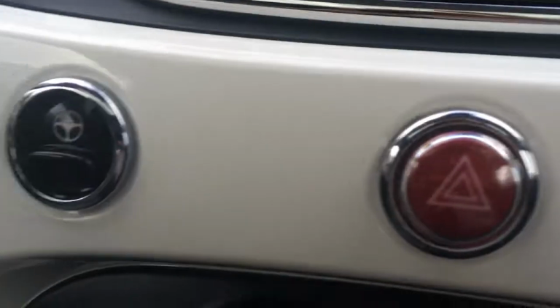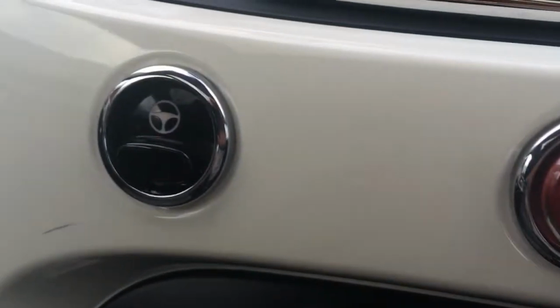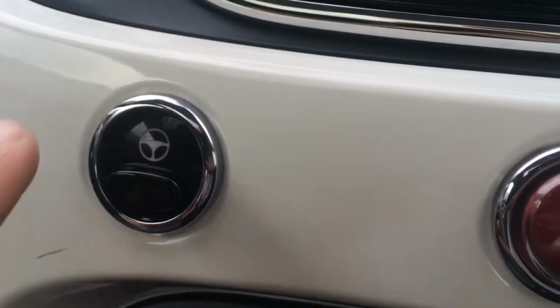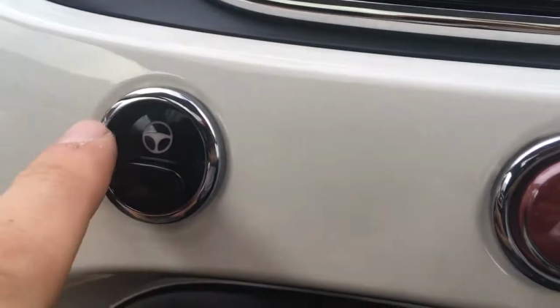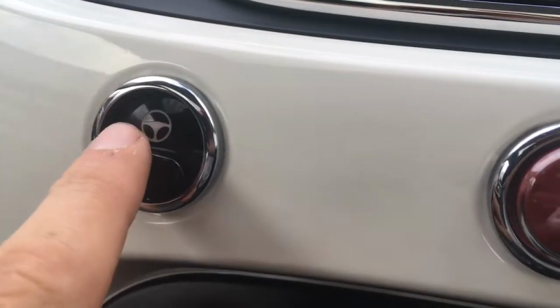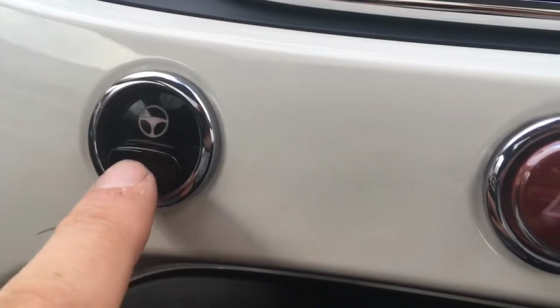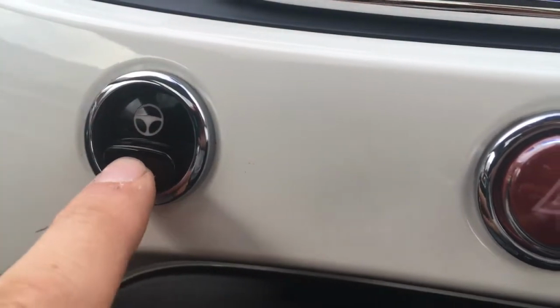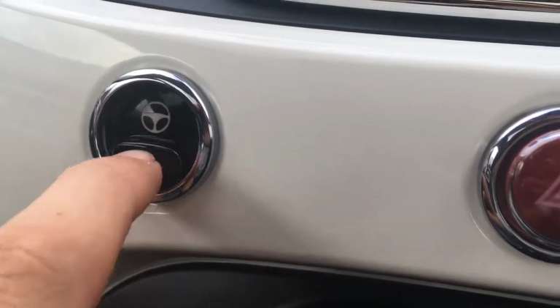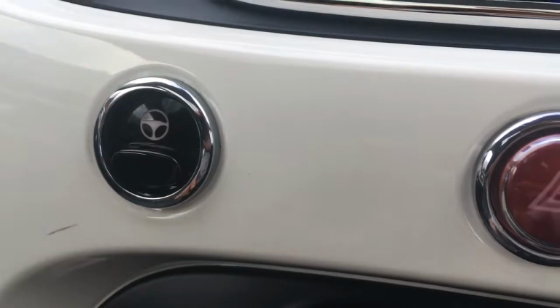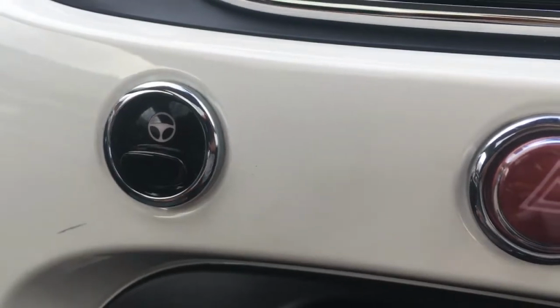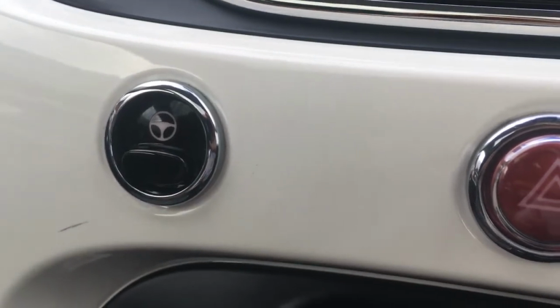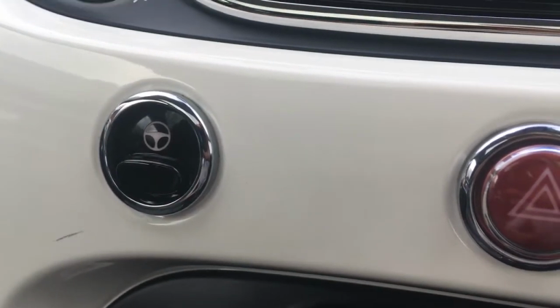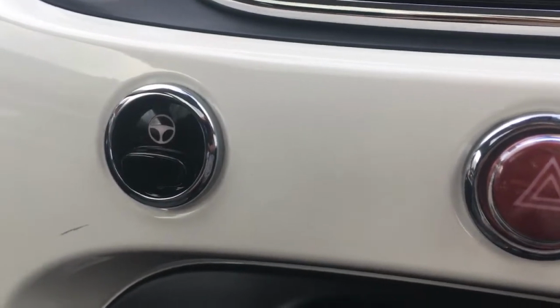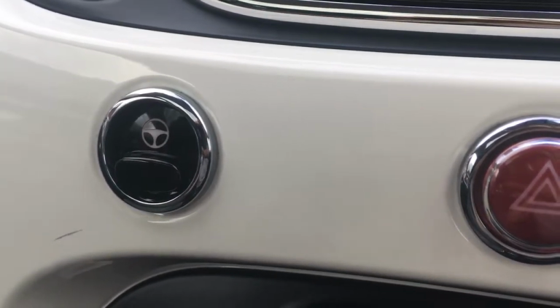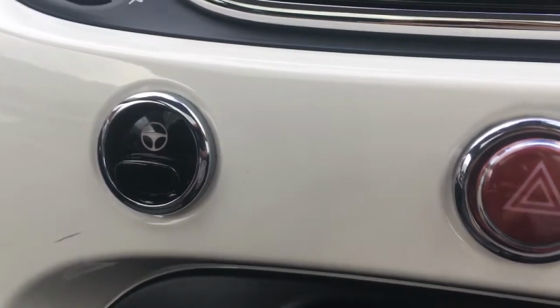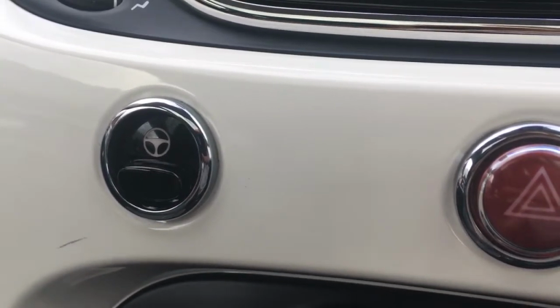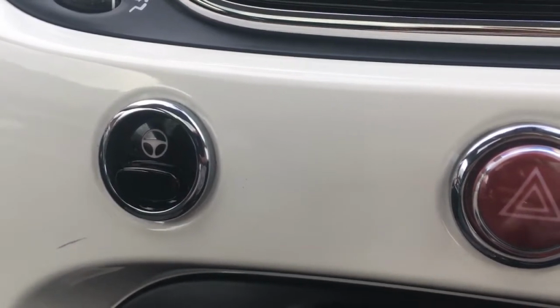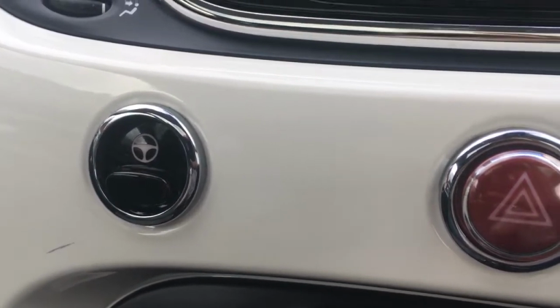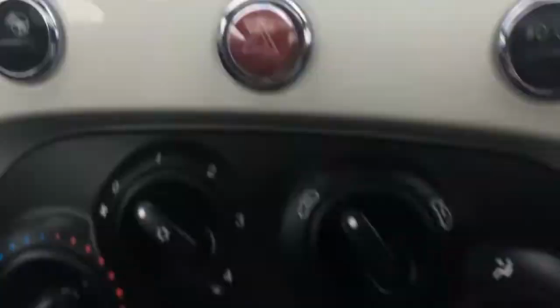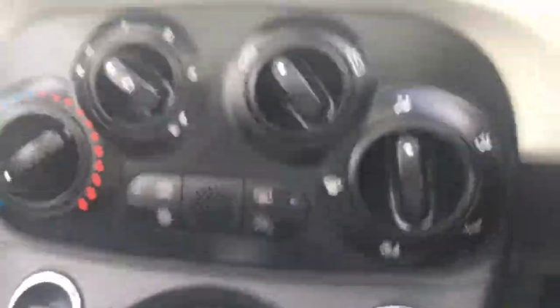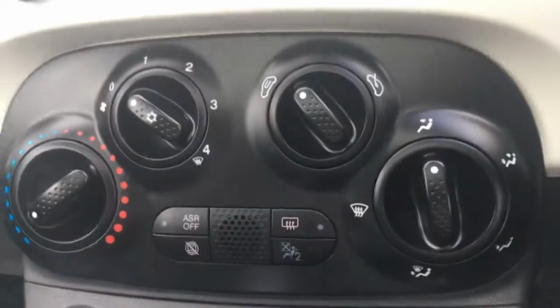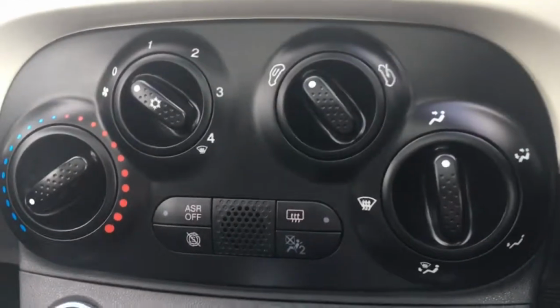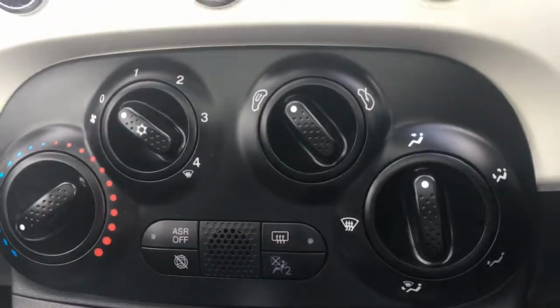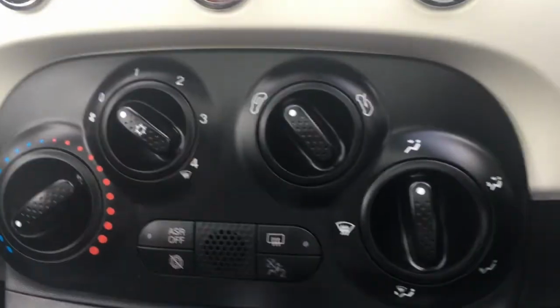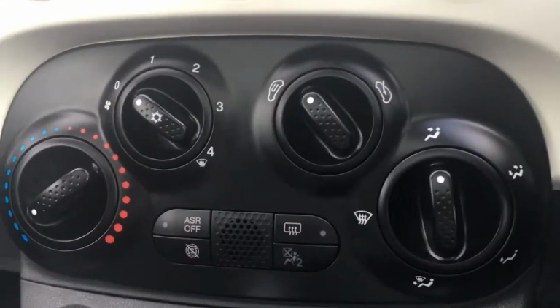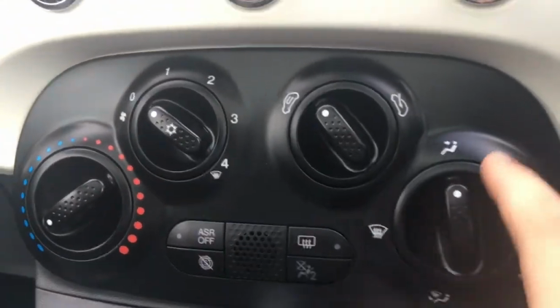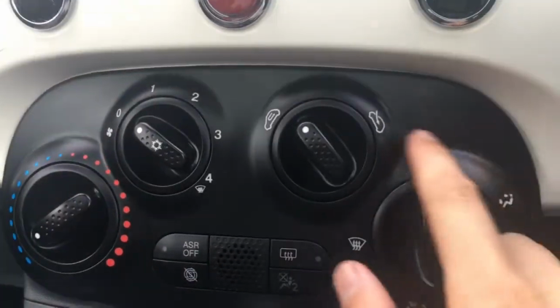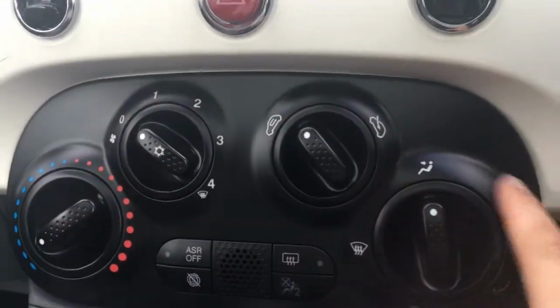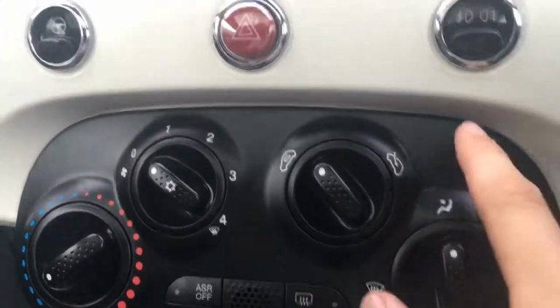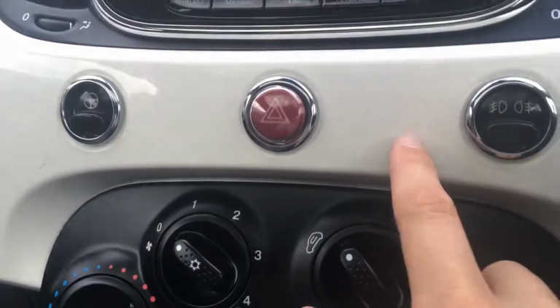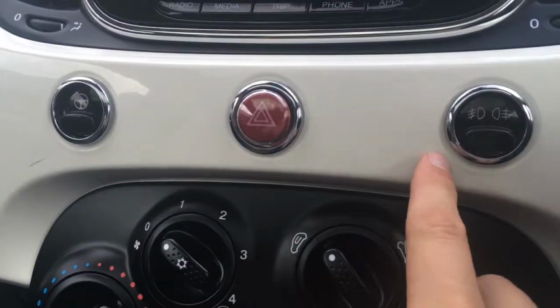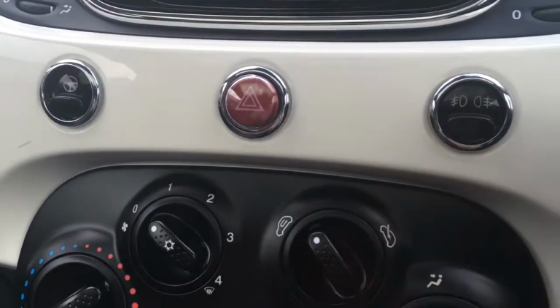If I just go over here, we've got the city steering button. It just makes the steering a little bit more responsive, useful in city centres or in car parks. We've got the fan controls here, nice and easy to use. We've got the satin black panel here, which really contrasts with the white.